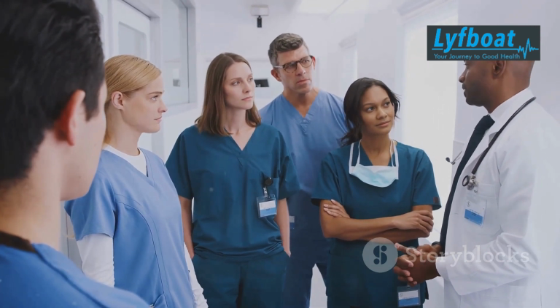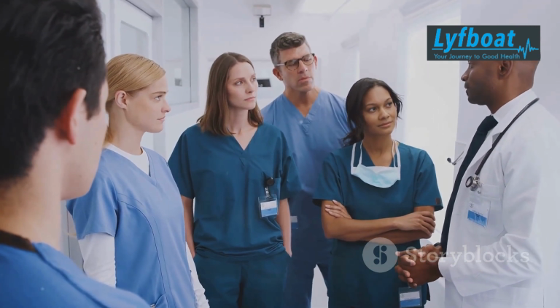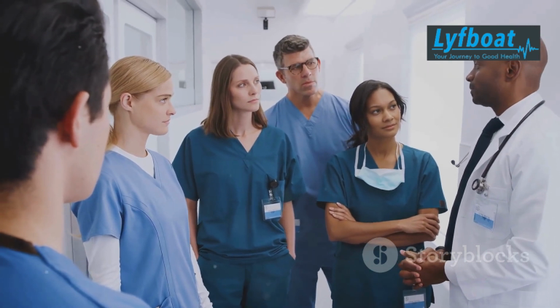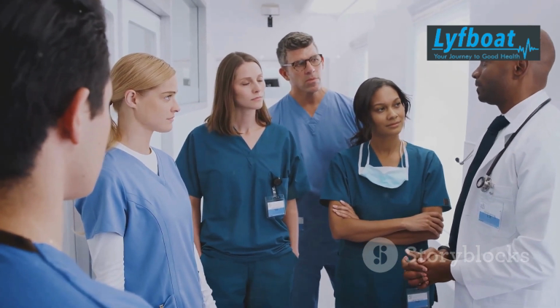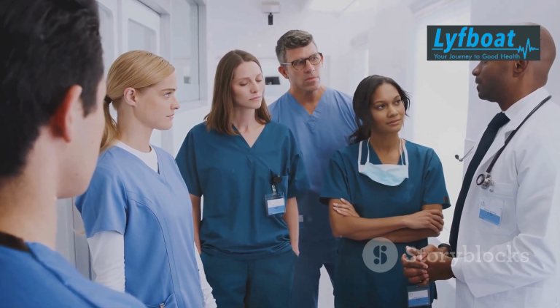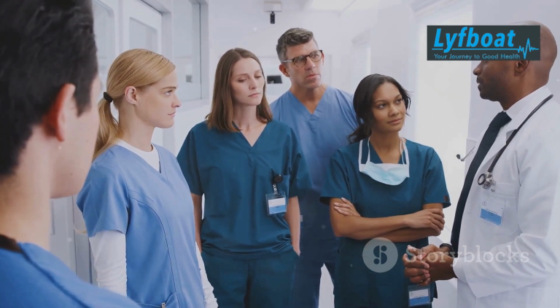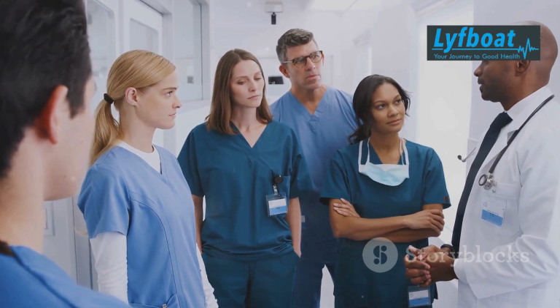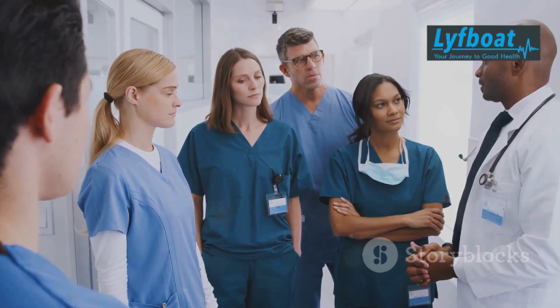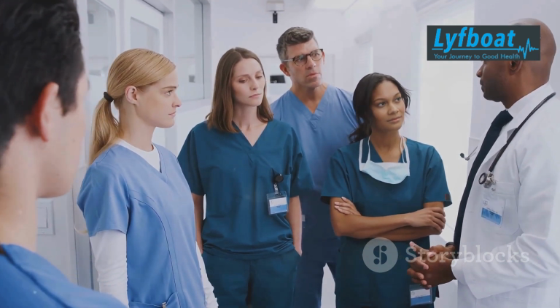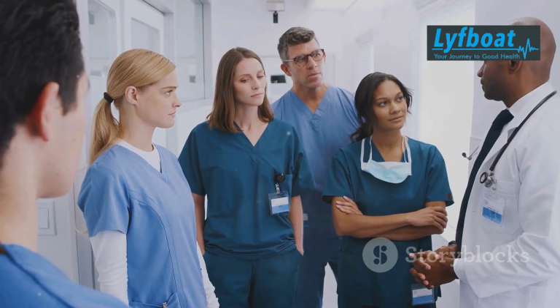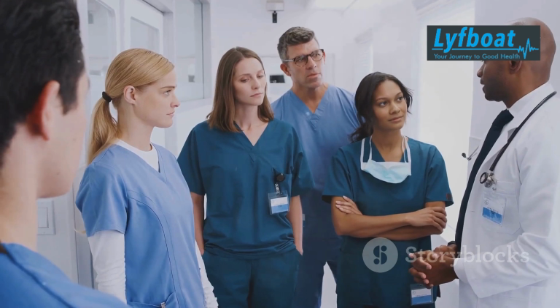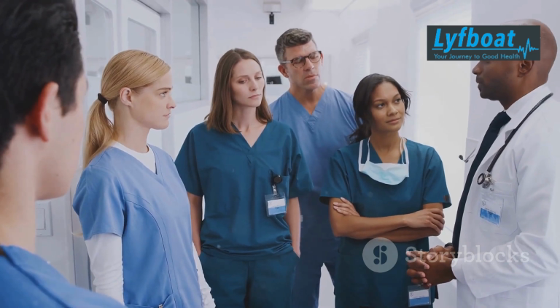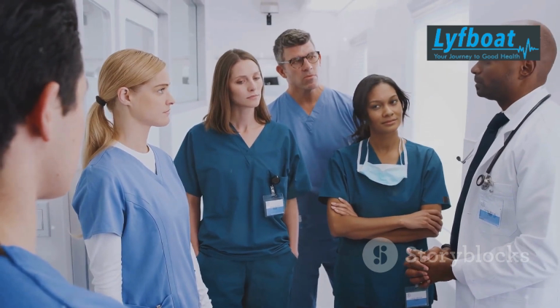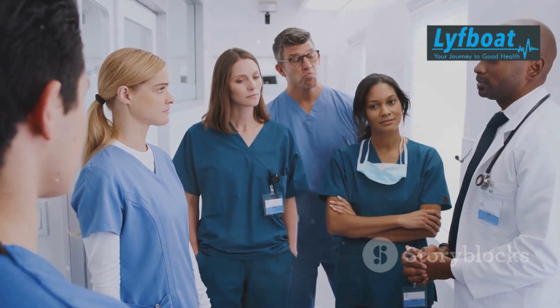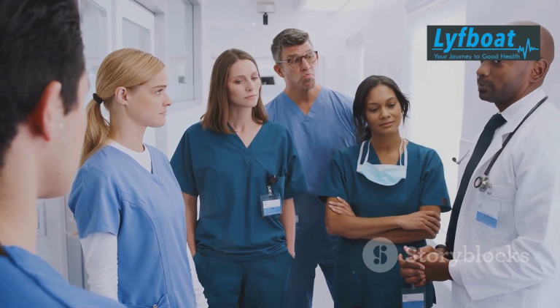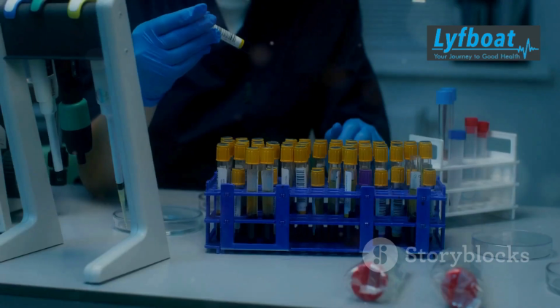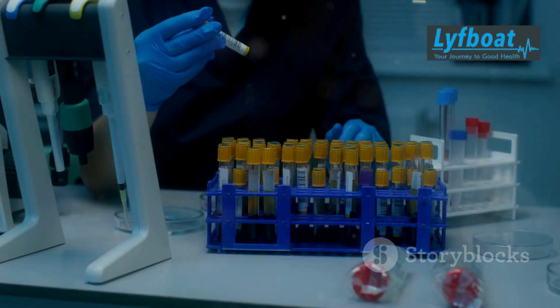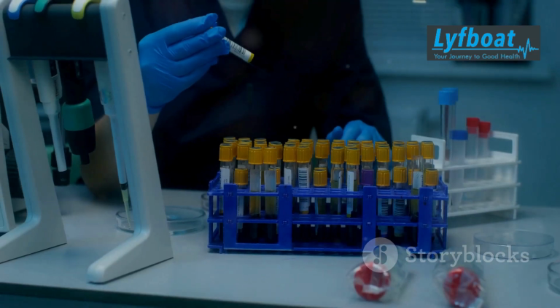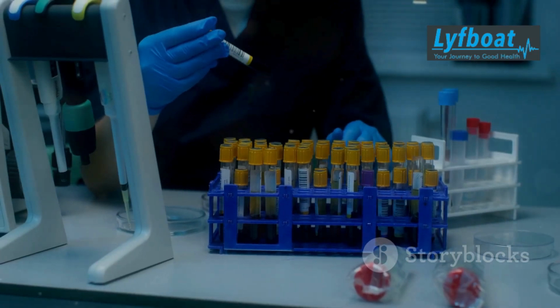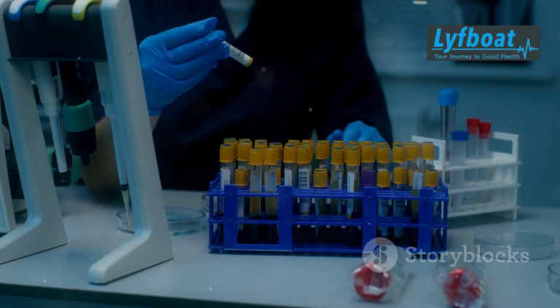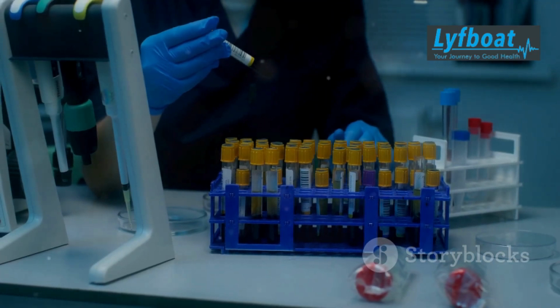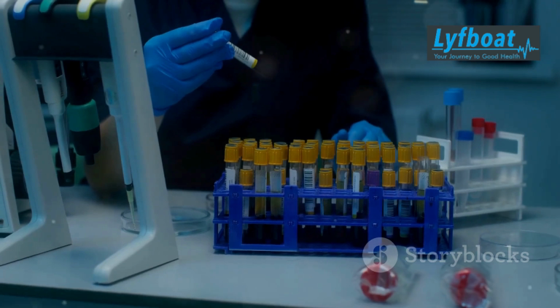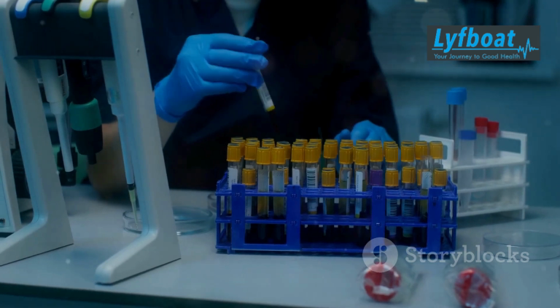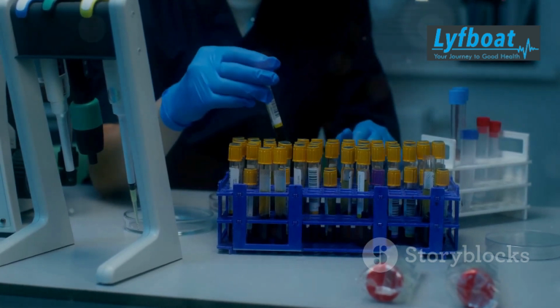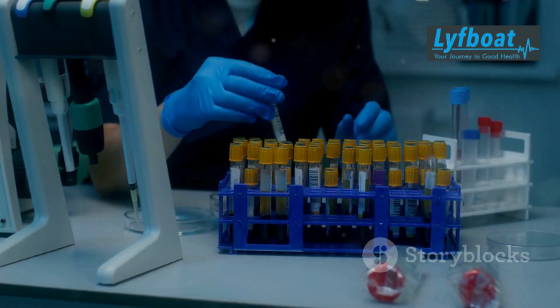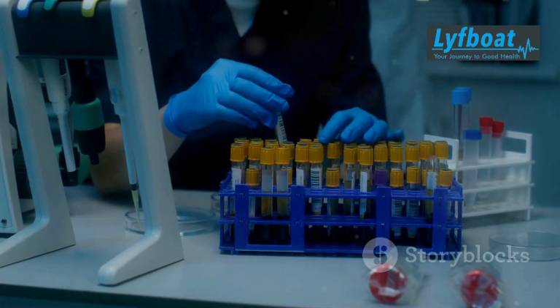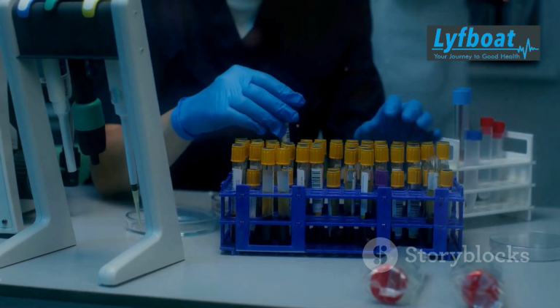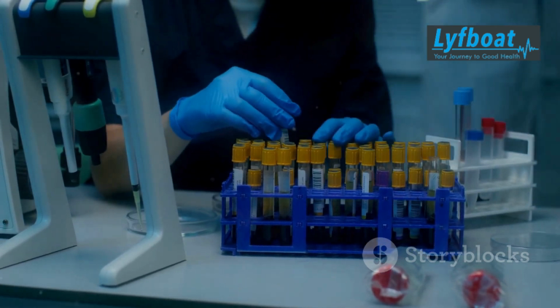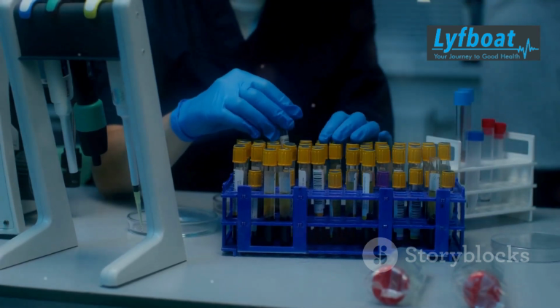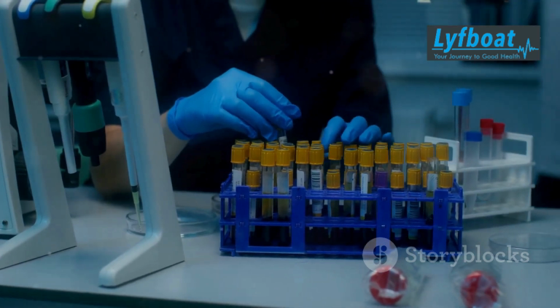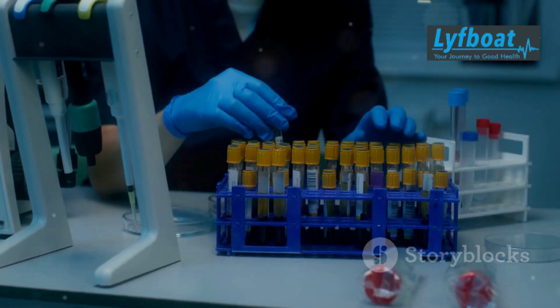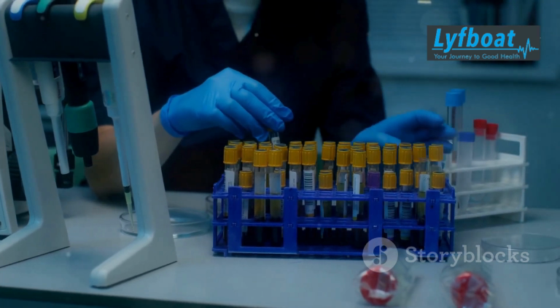The first step in this process is finding a suitable donor. This is crucial because the success of the transplant heavily depends on the compatibility between the donor and the recipient.